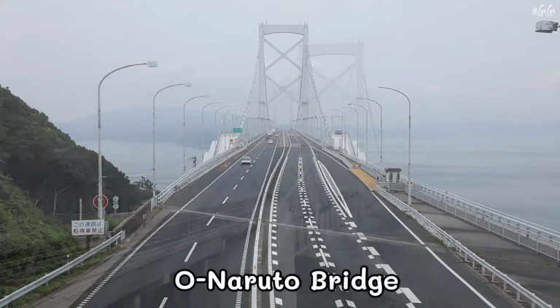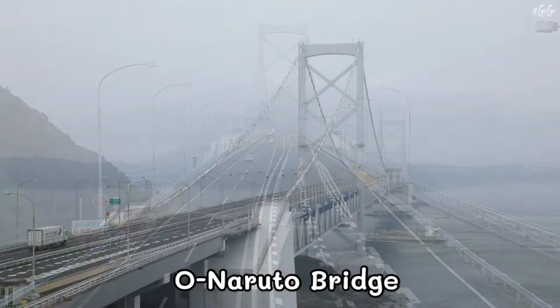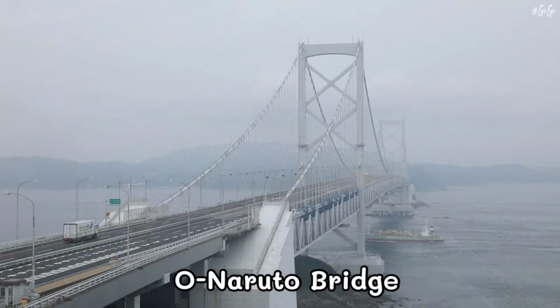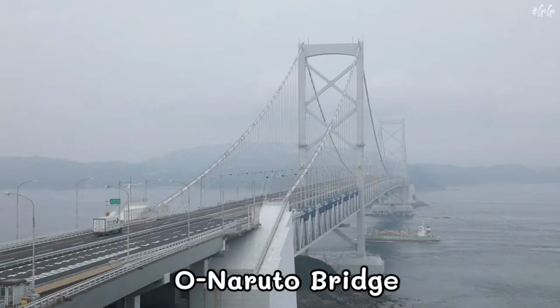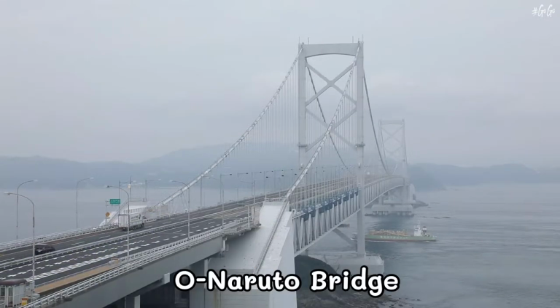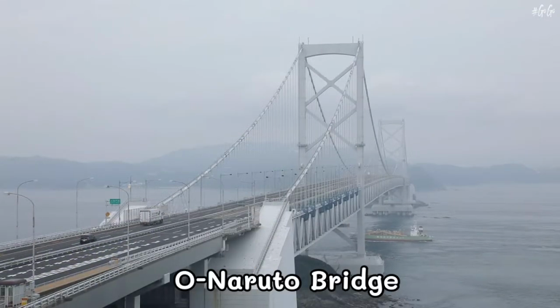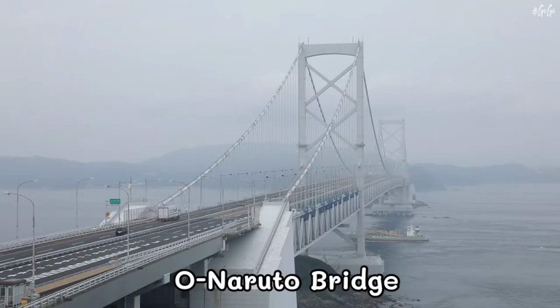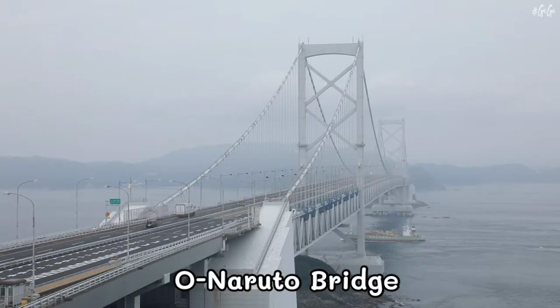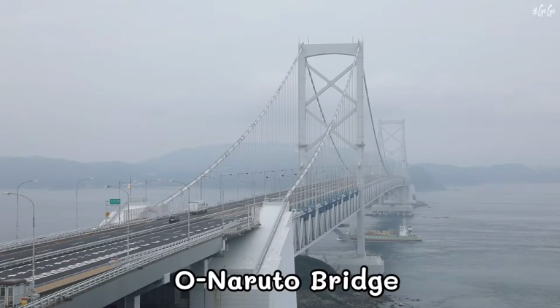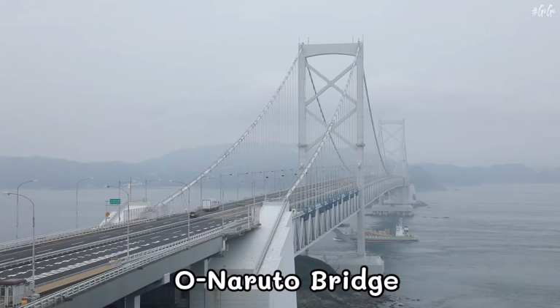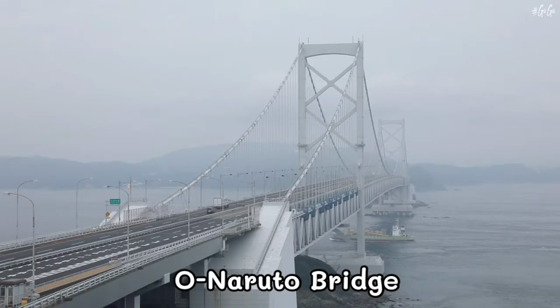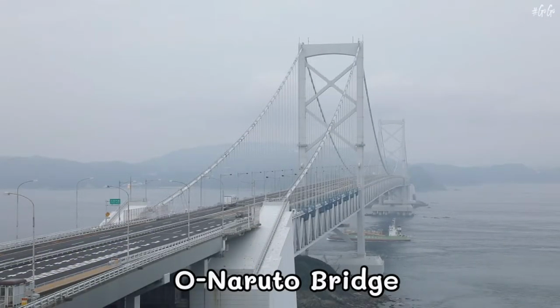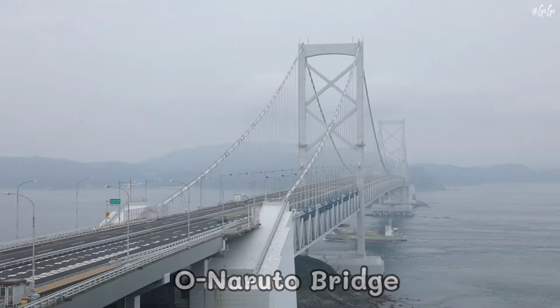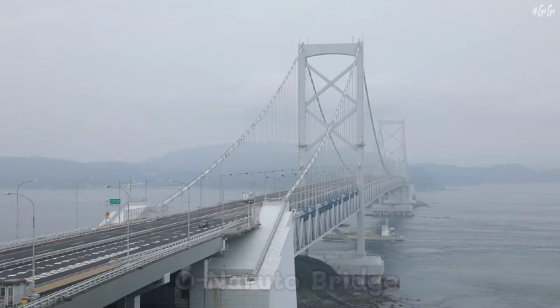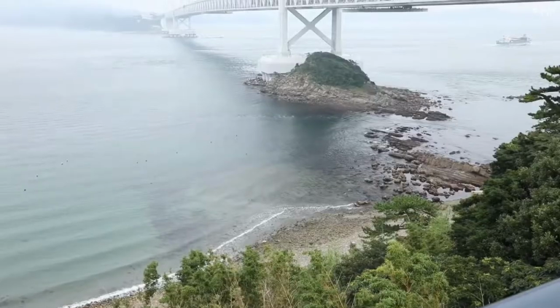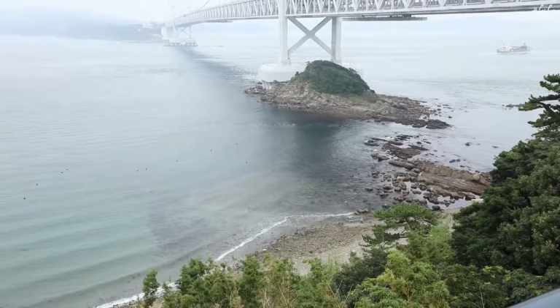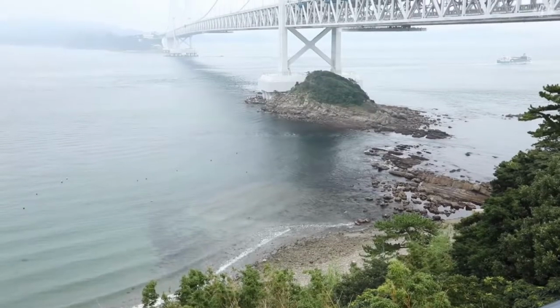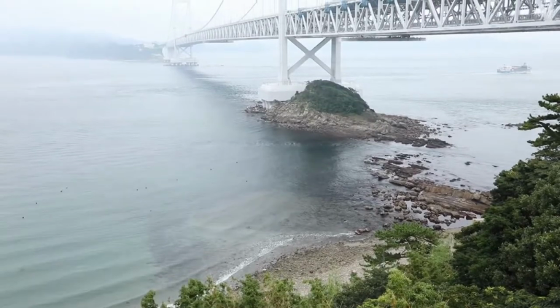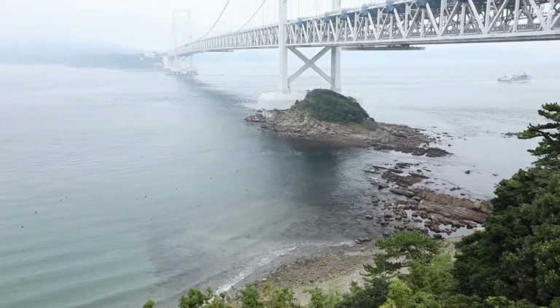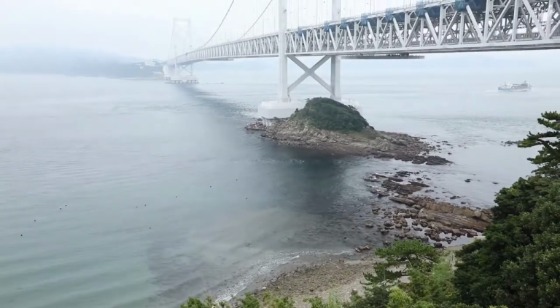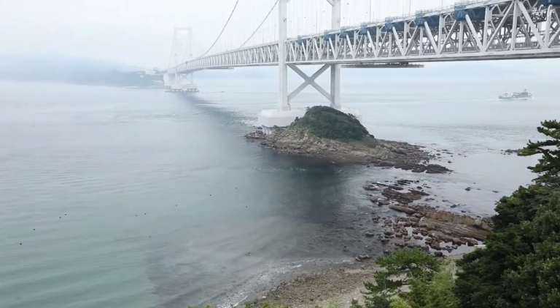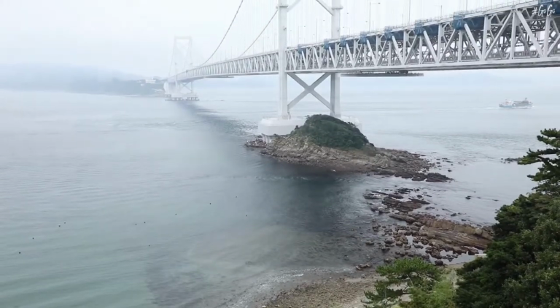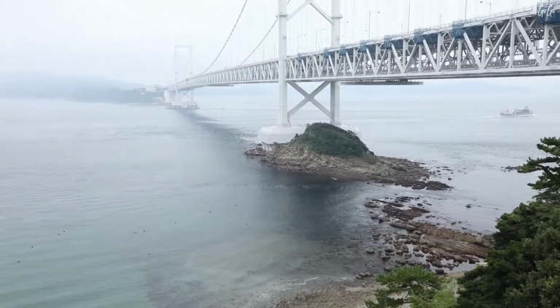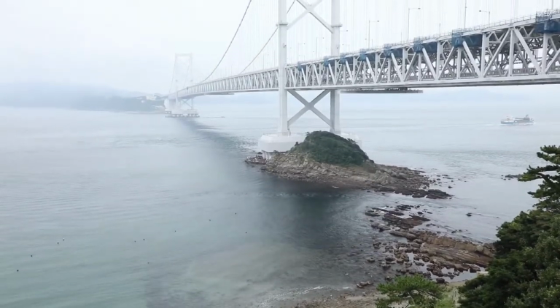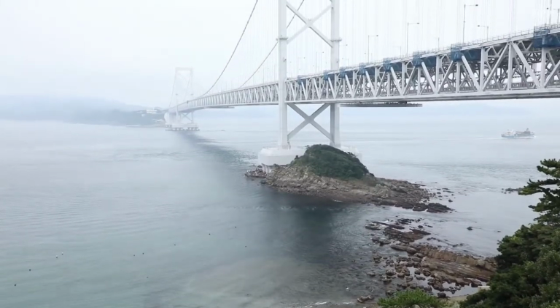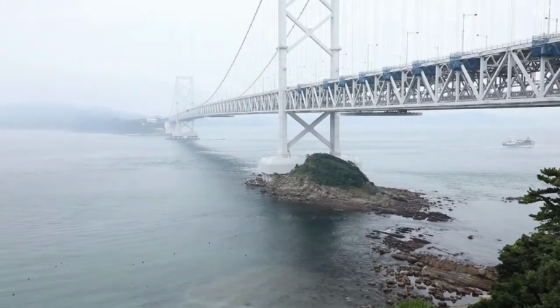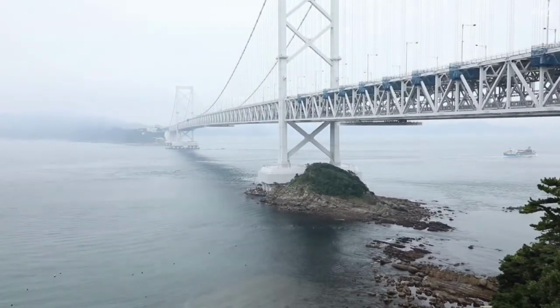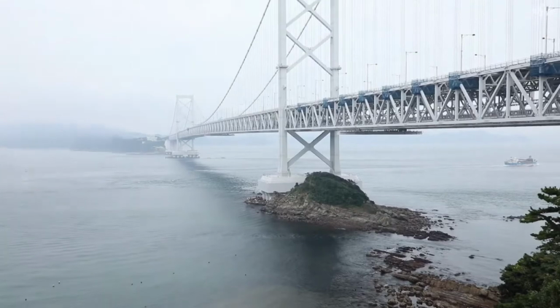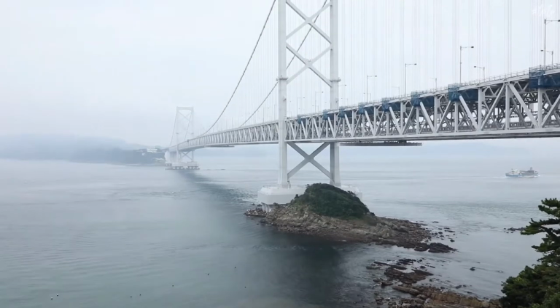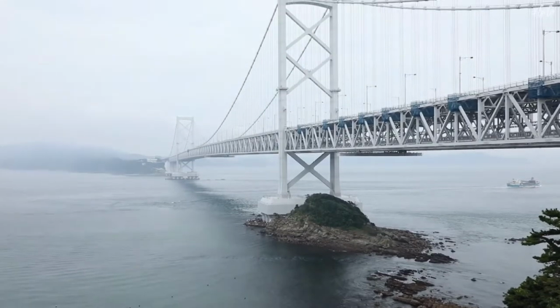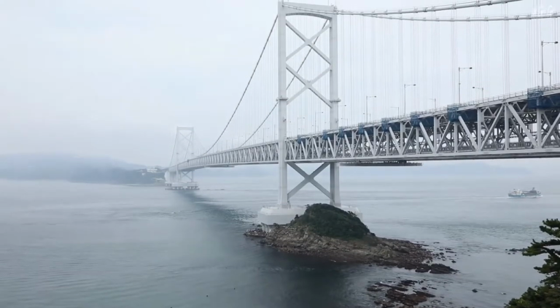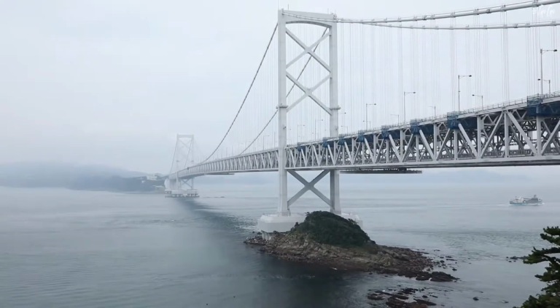On Naruto Bridge, it has a suspension bridge spanning the Naruto Strait between Minami Awaji, Awaji Island, and Oake Island in Naruto, Tokushima Prefecture.